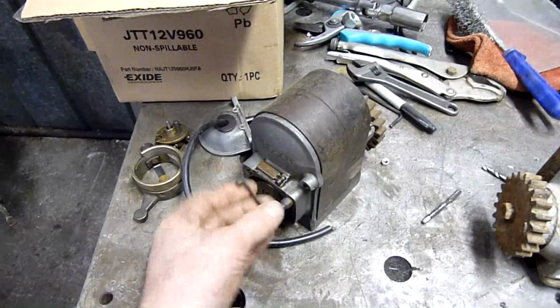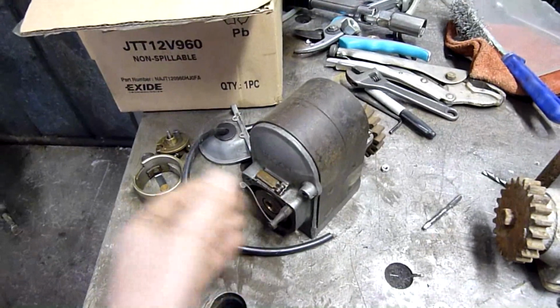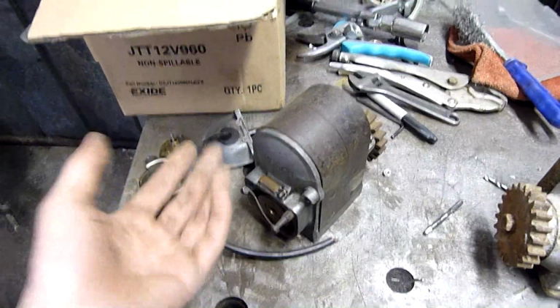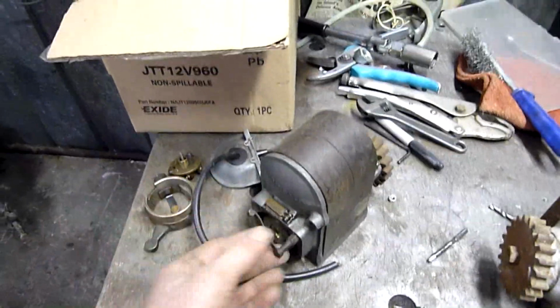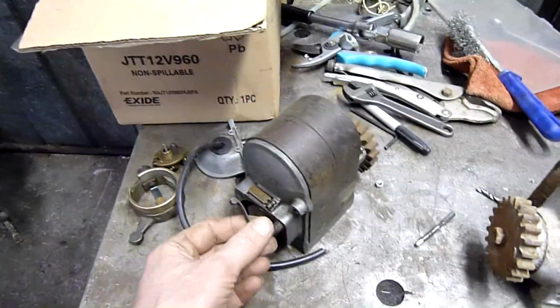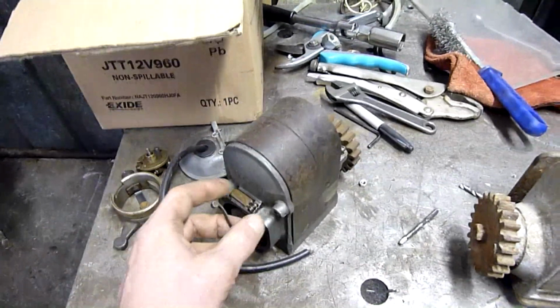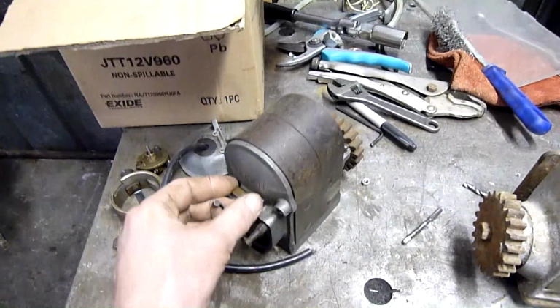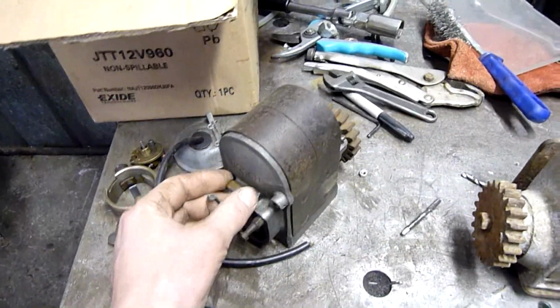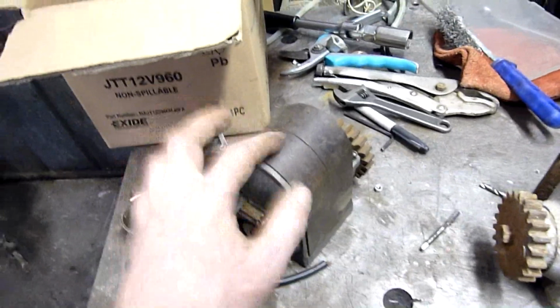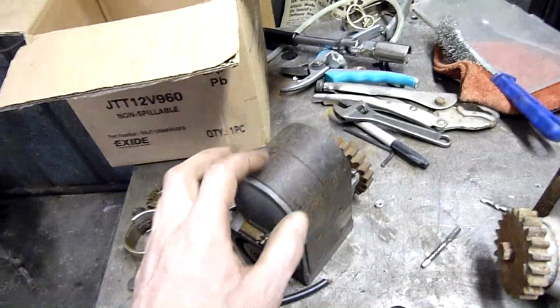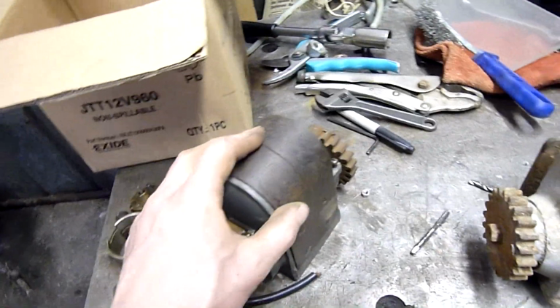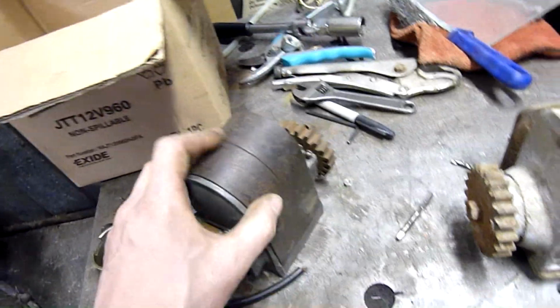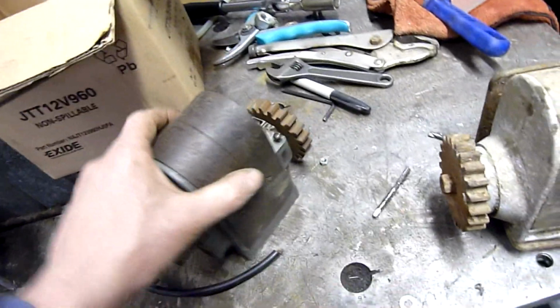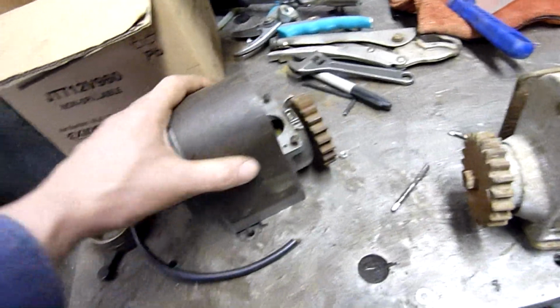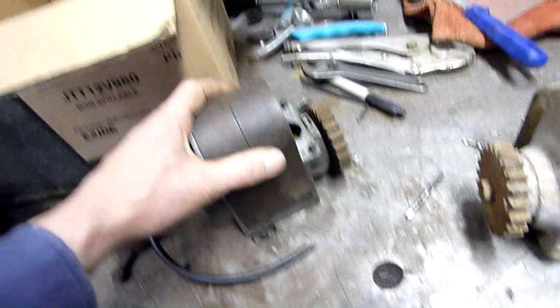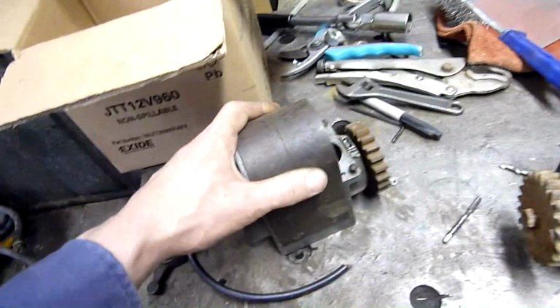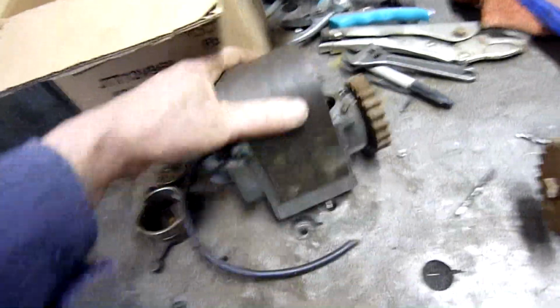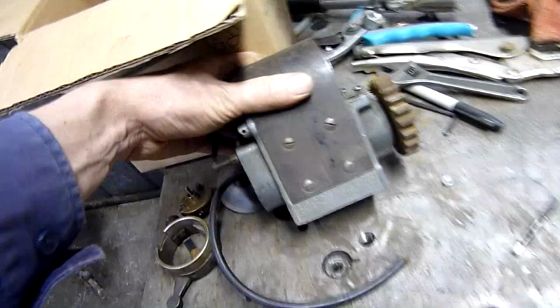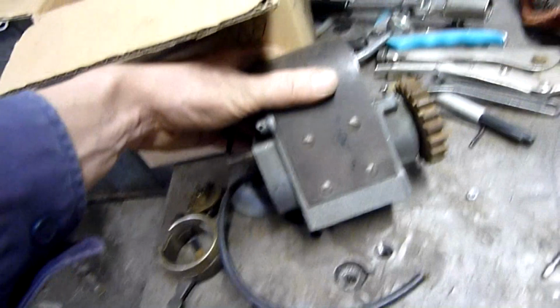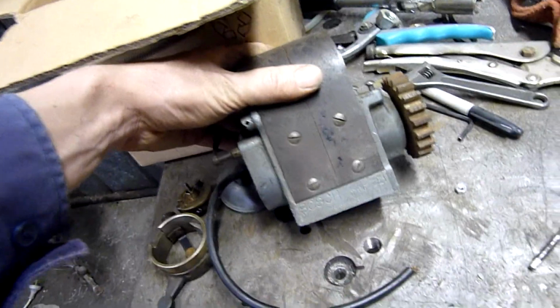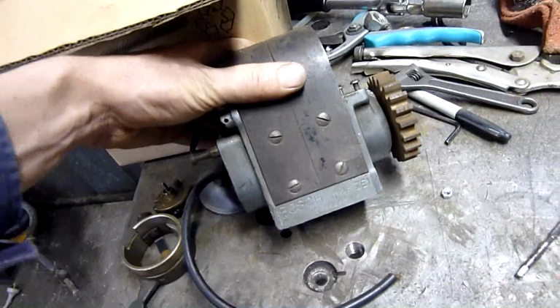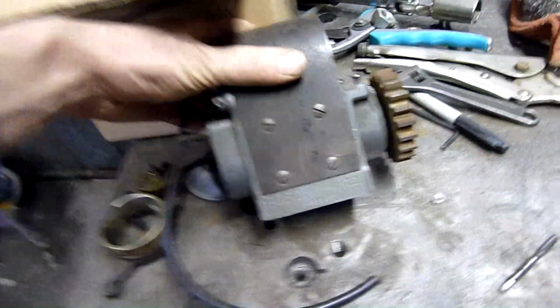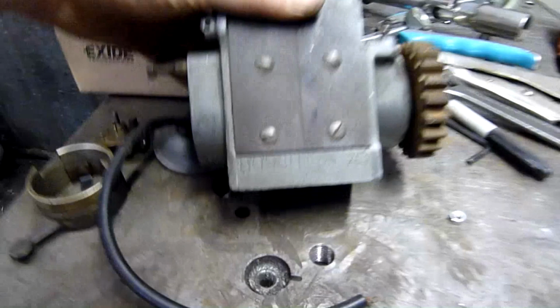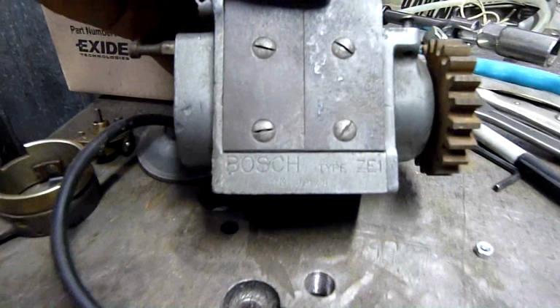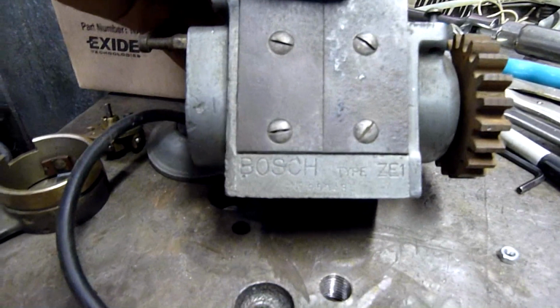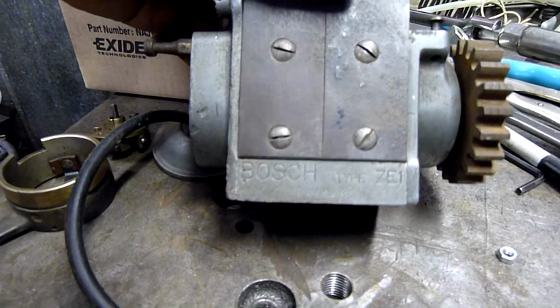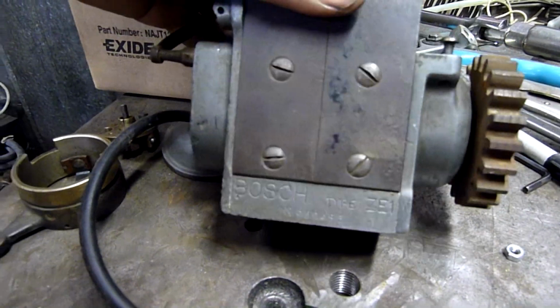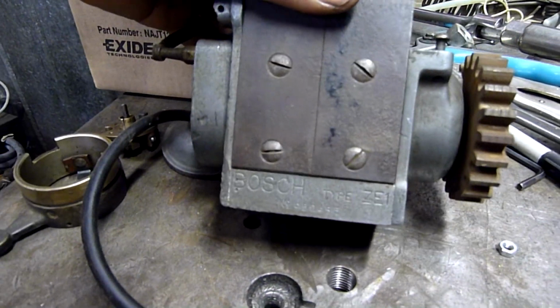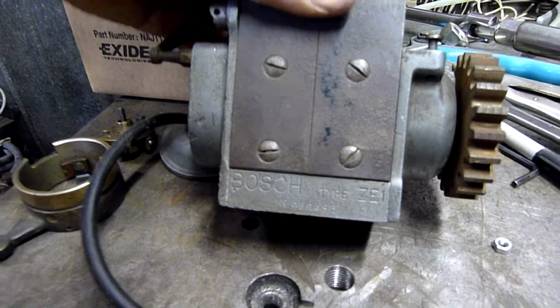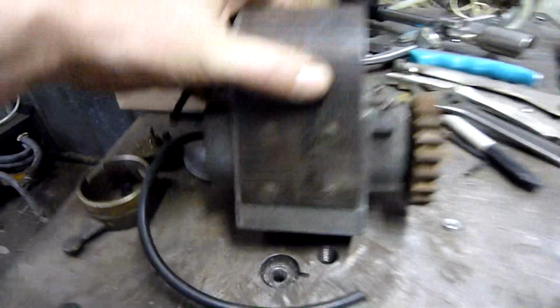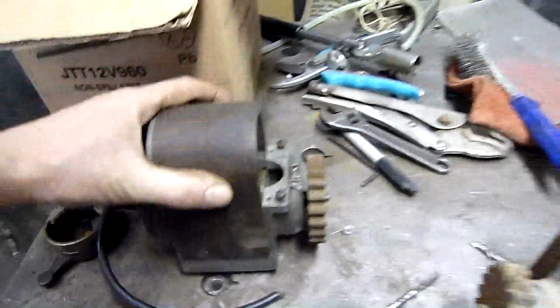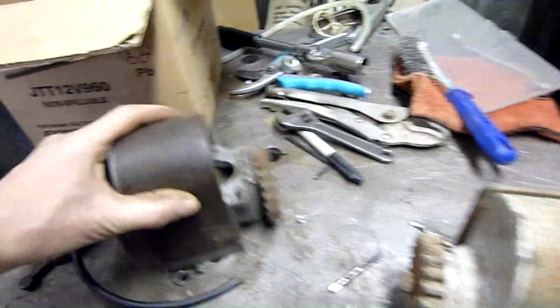The hard part is no one wants to sell the parts — they want you to send it to them to get it rebuilt so they can make extra money on it. I haven't been able to find a rebuild kit for something like this. But yeah, that's a Bosch ZE1.